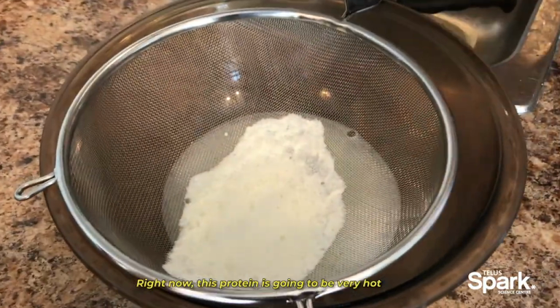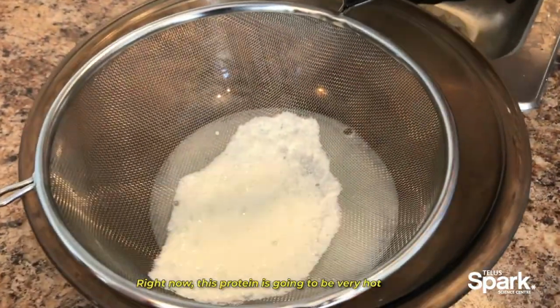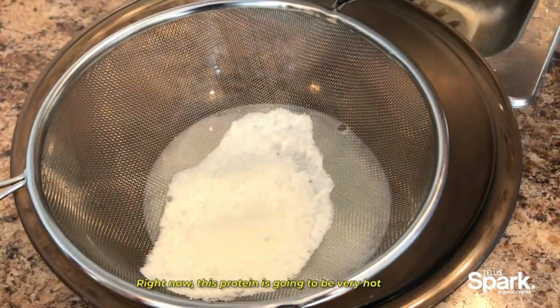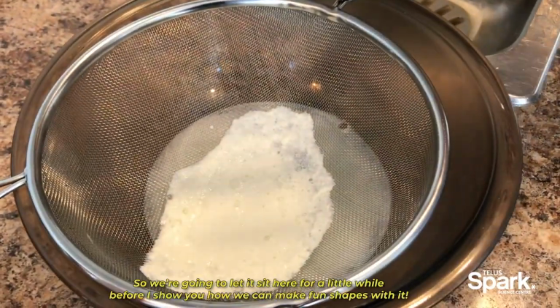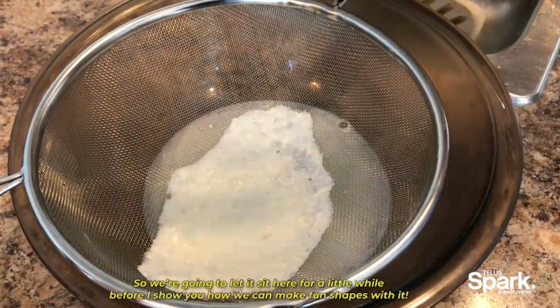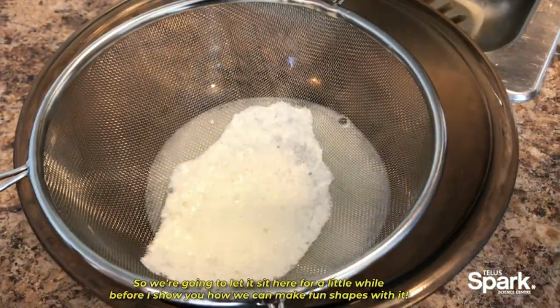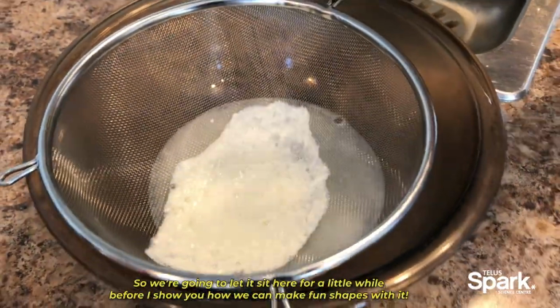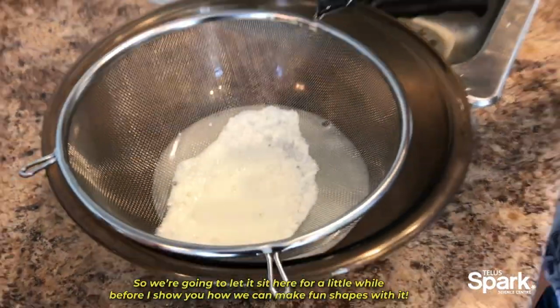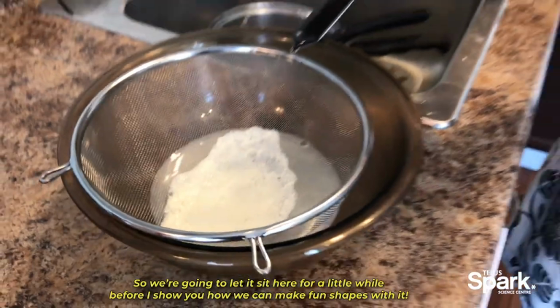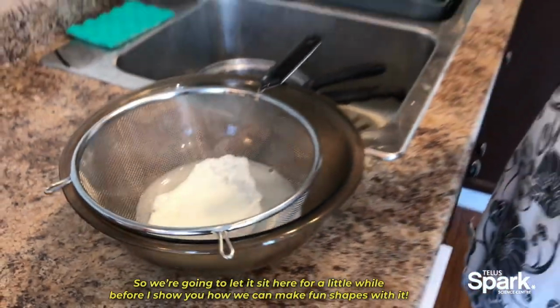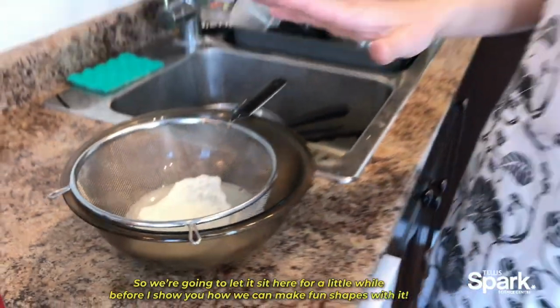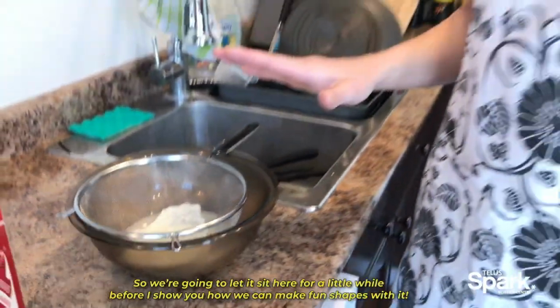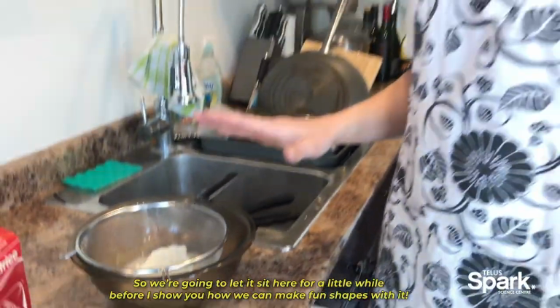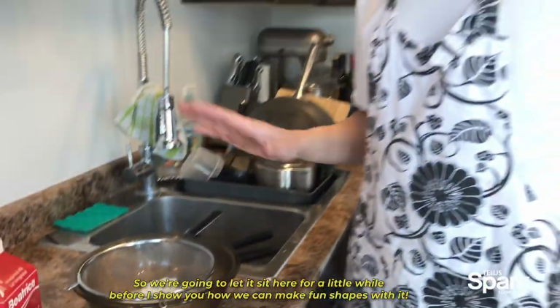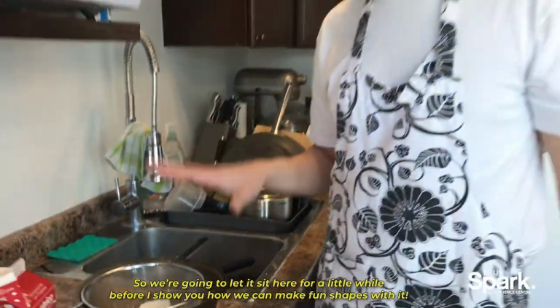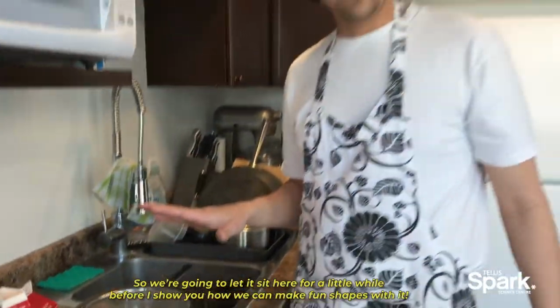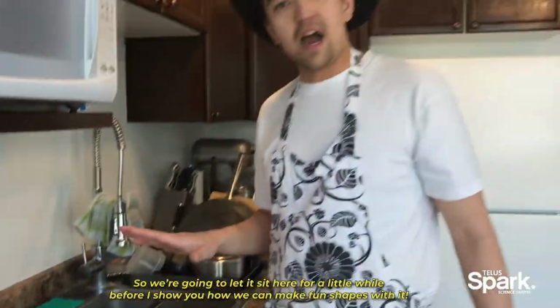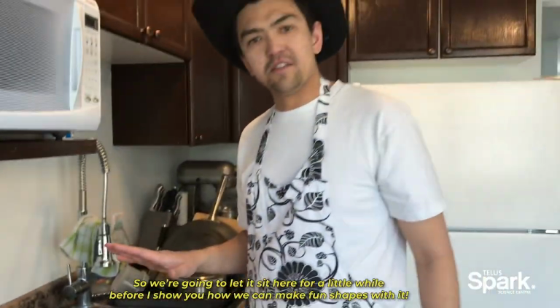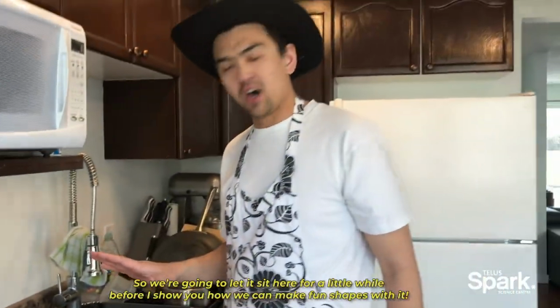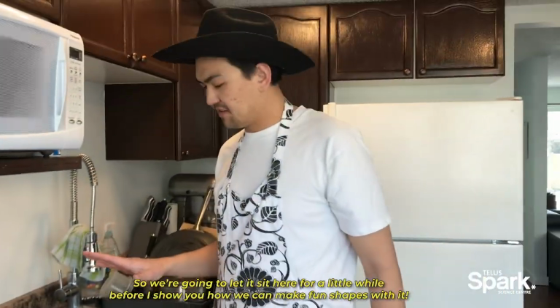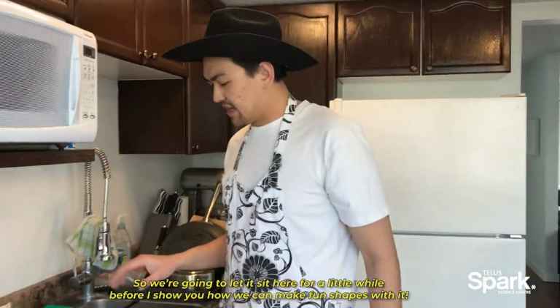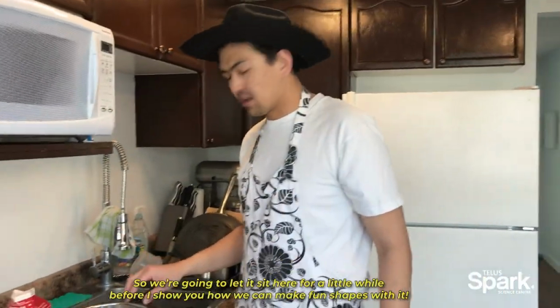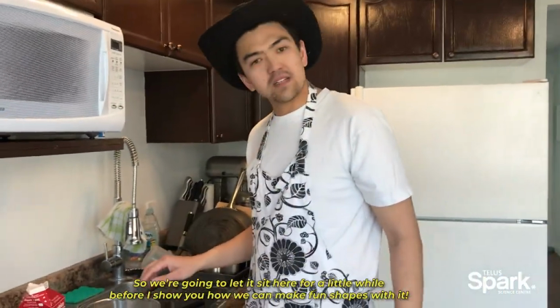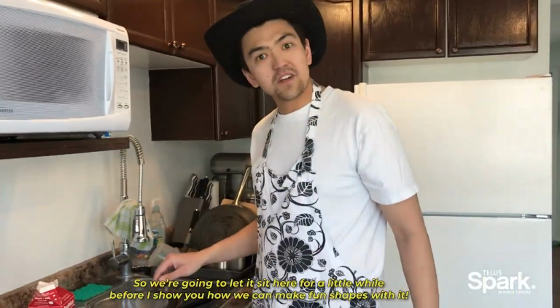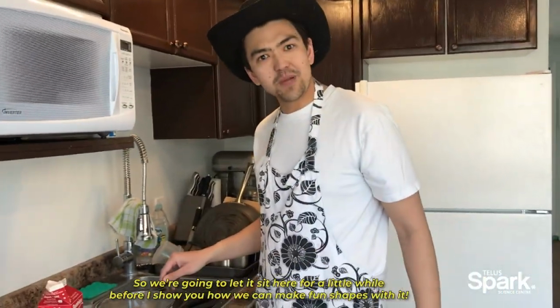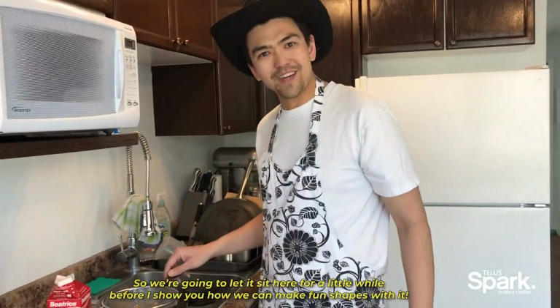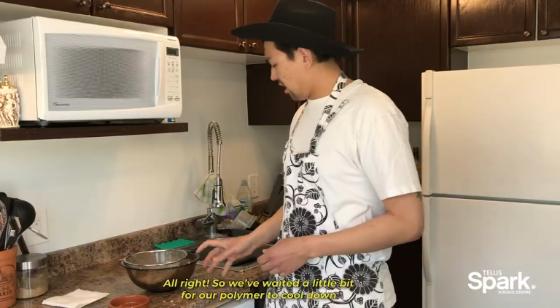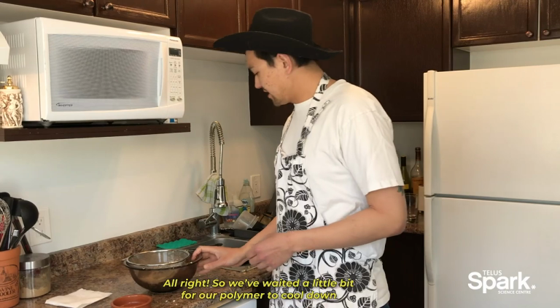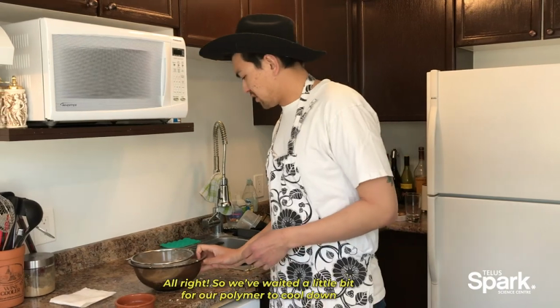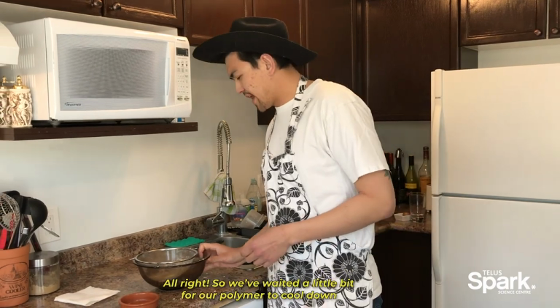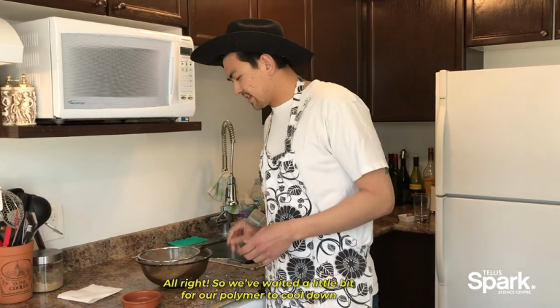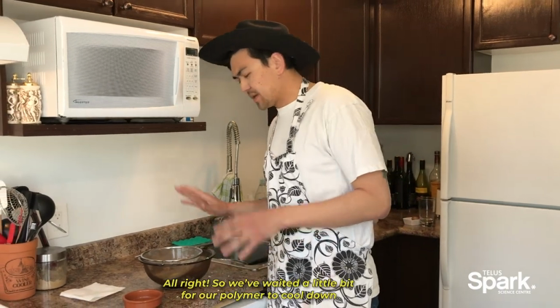Right now this protein is going to be very hot, so we're going to let it sit here for a little while before I show you how to finish it off and start making some fun shapes with it. We've waited a little bit now for our polymer to cool down so it's safe to handle.